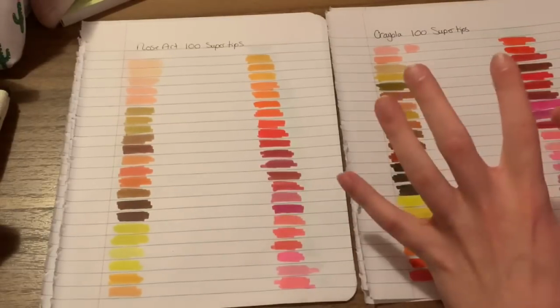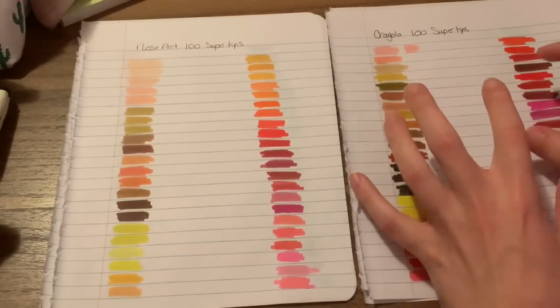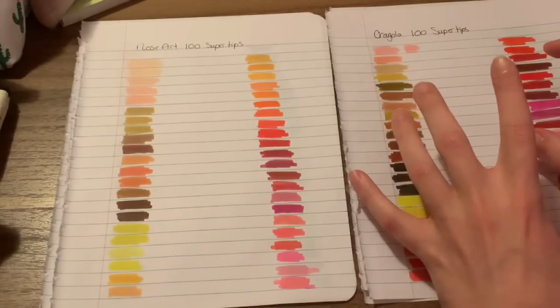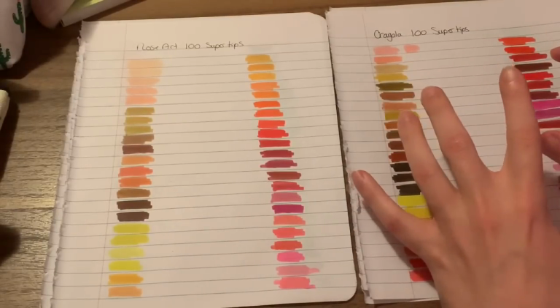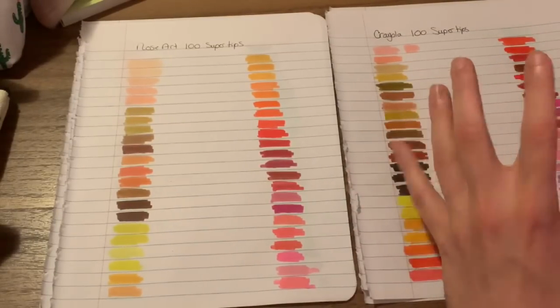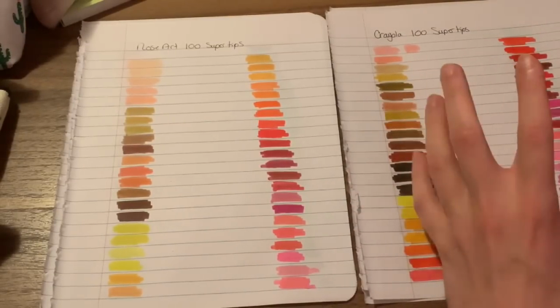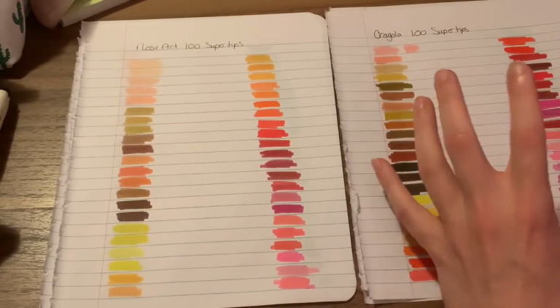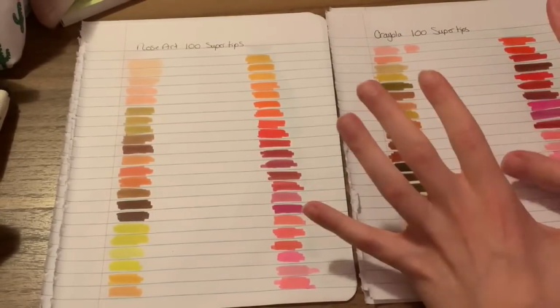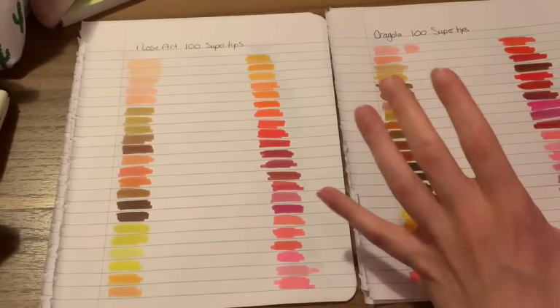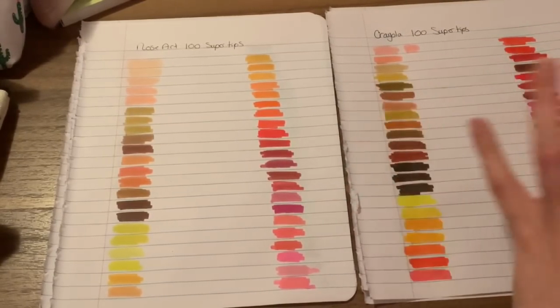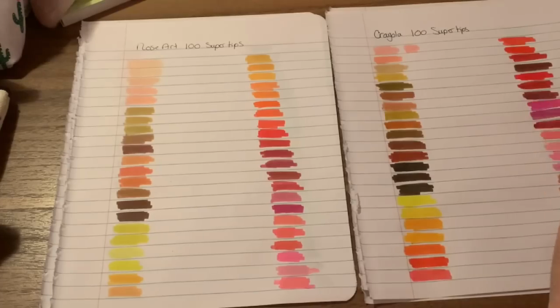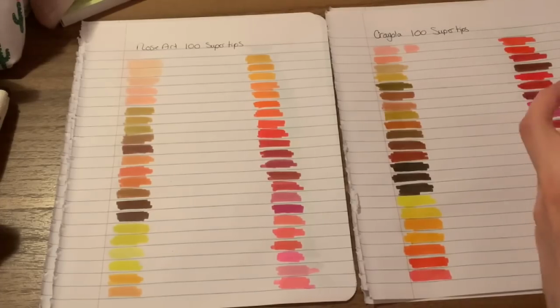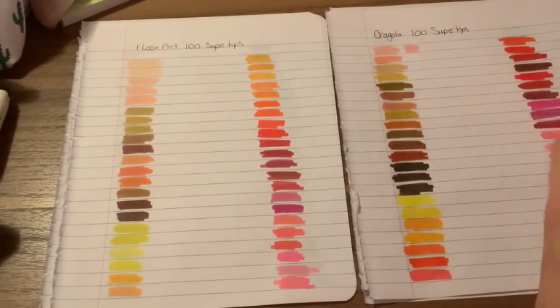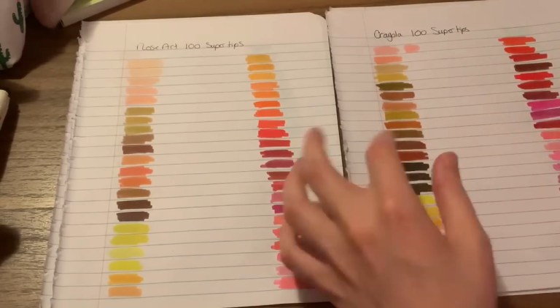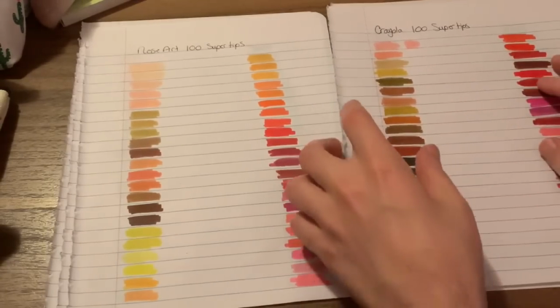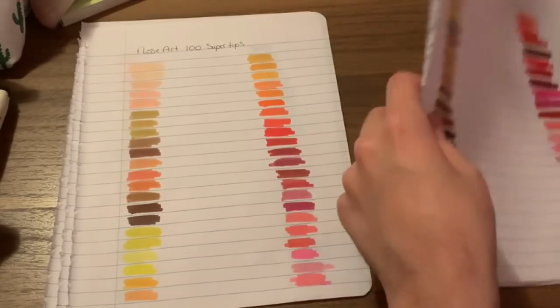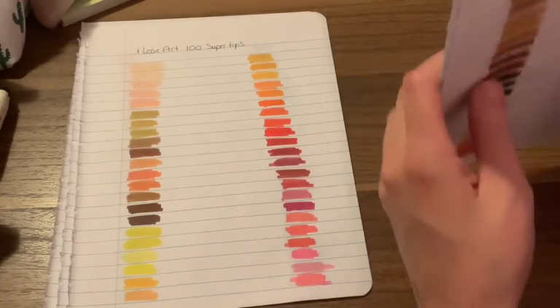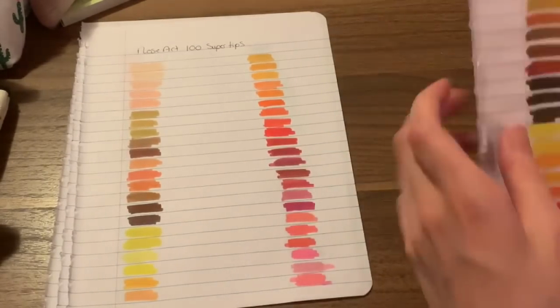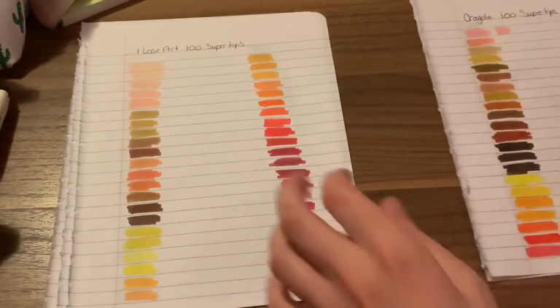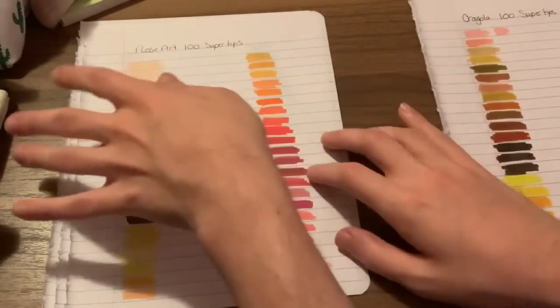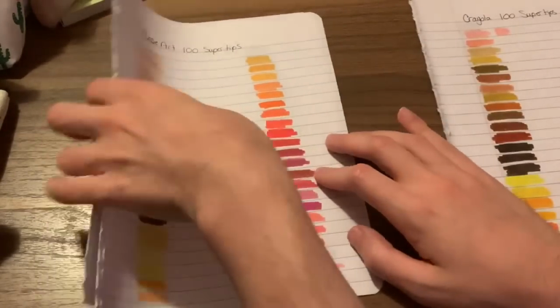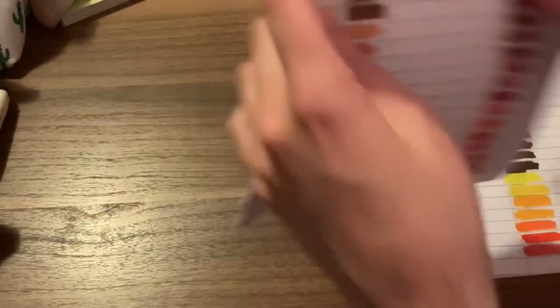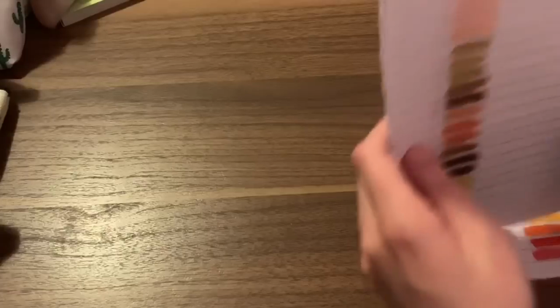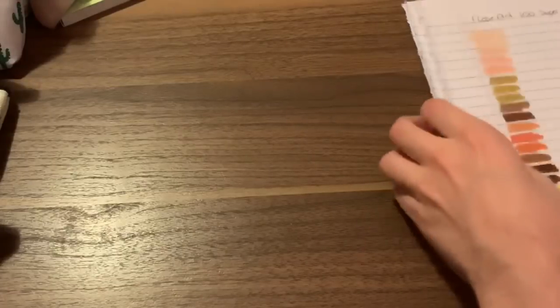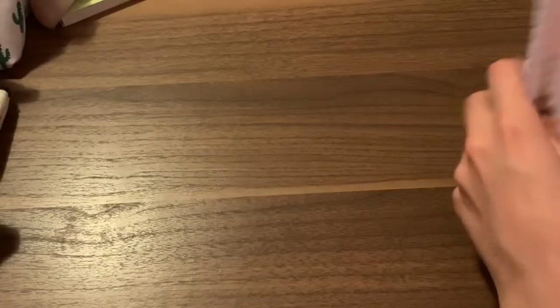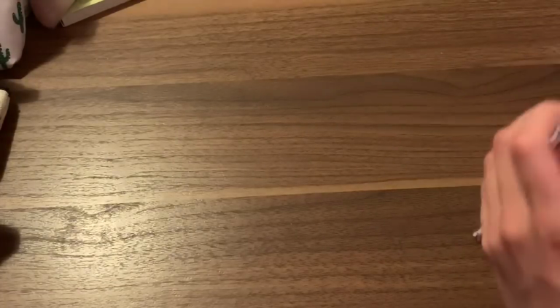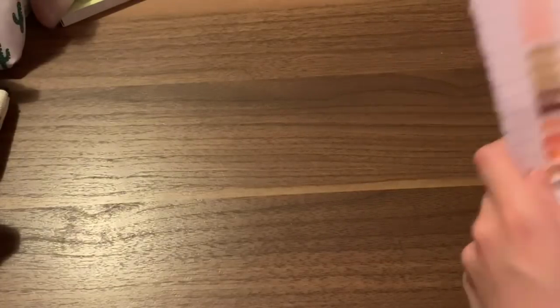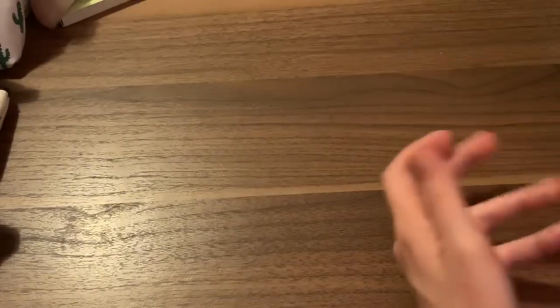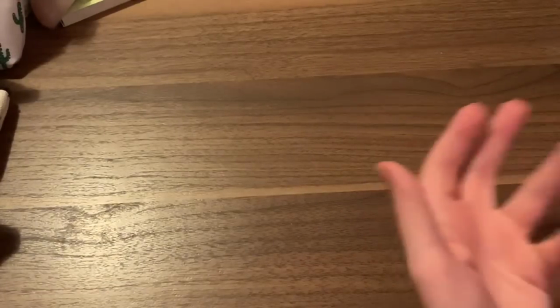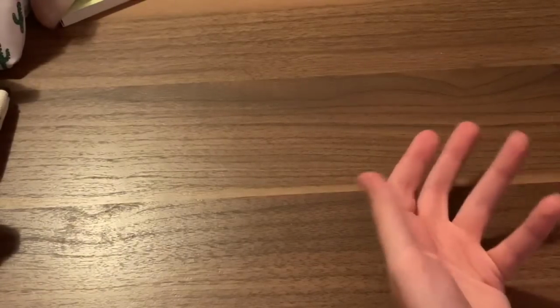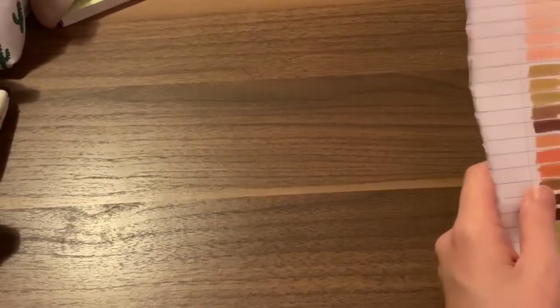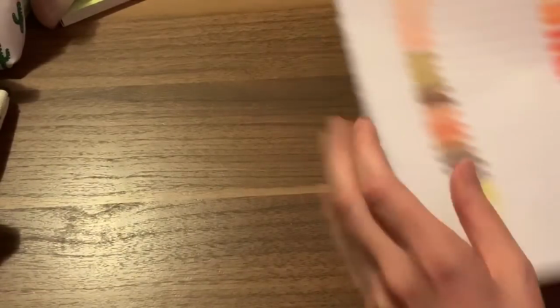If you like to color more scenic things, the Crayolas are probably the better one to go for. So it's basically more about what your preference is with coloring. And like I said, I will eventually do a swatch of these and number everything in the box.